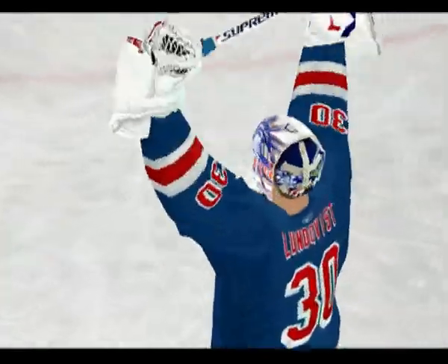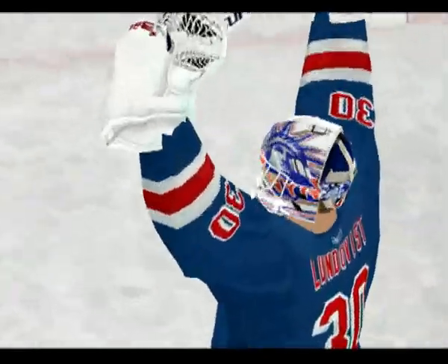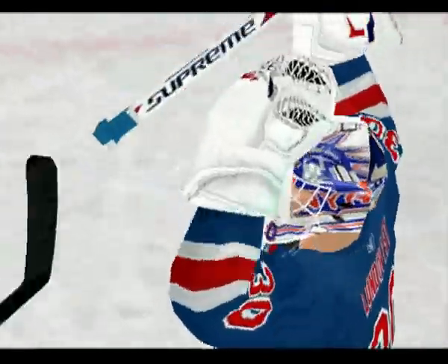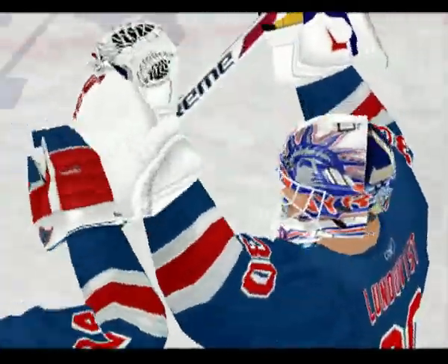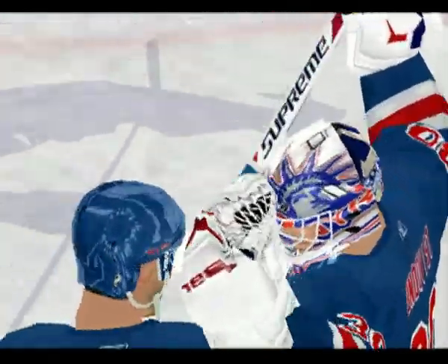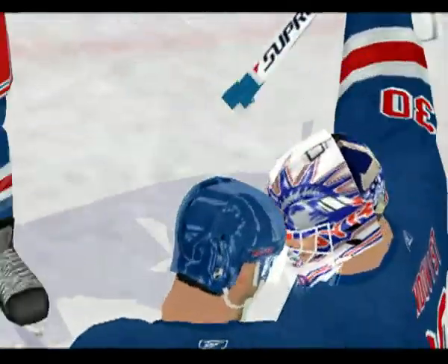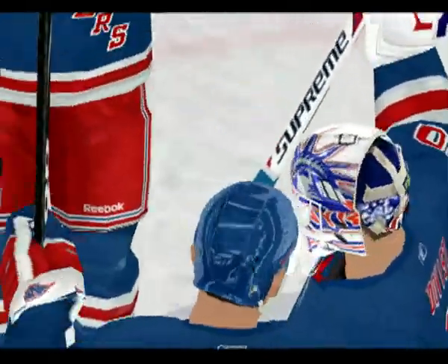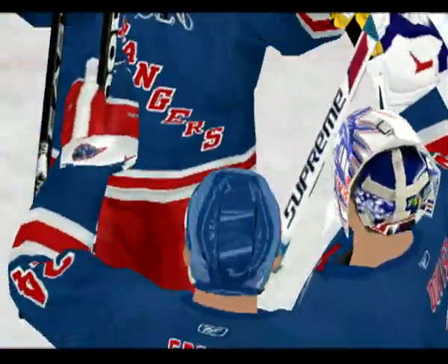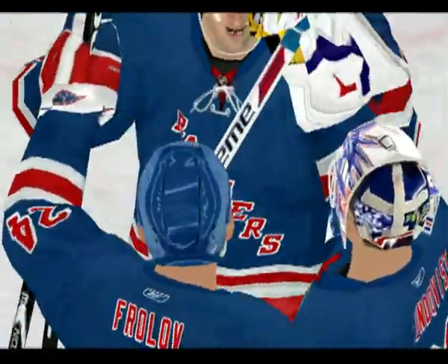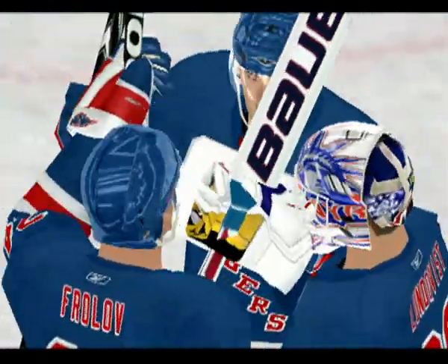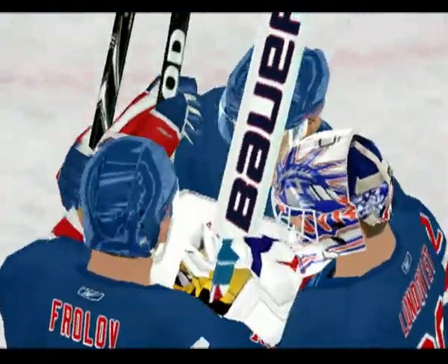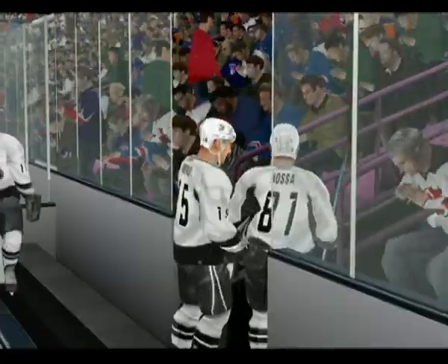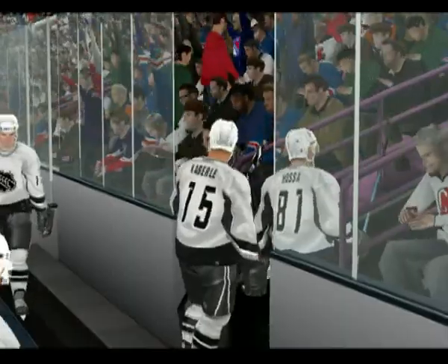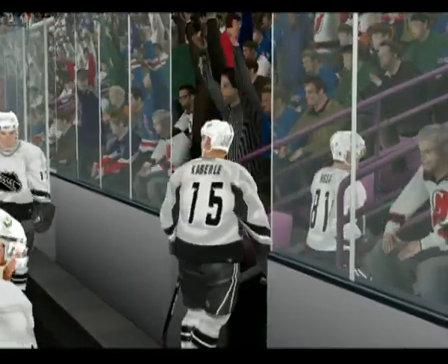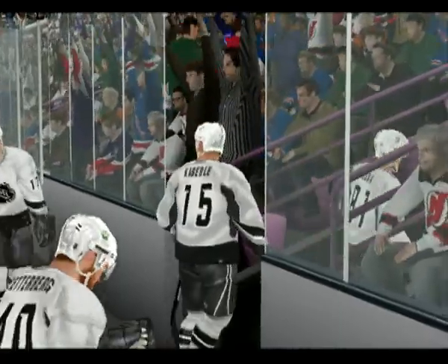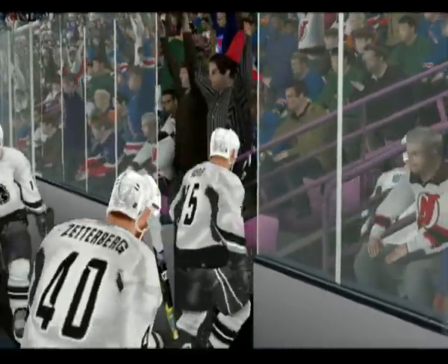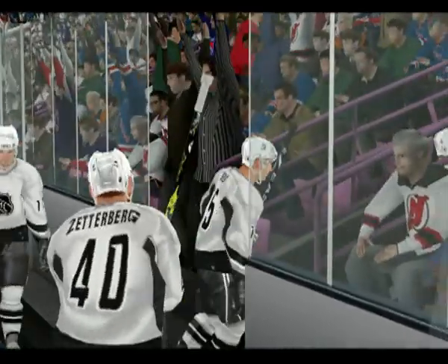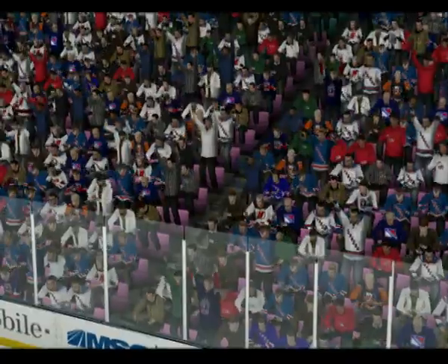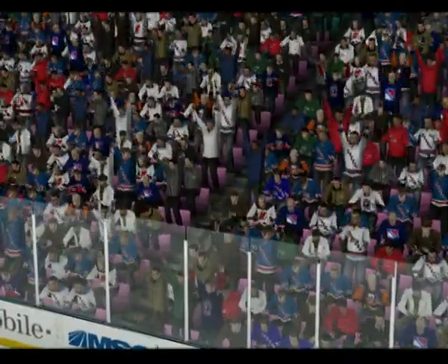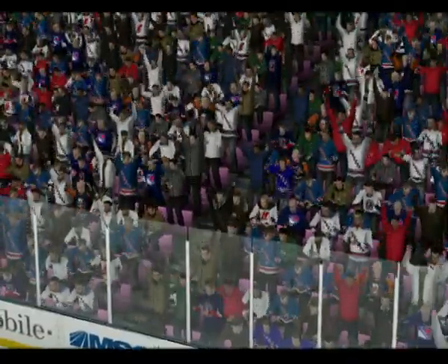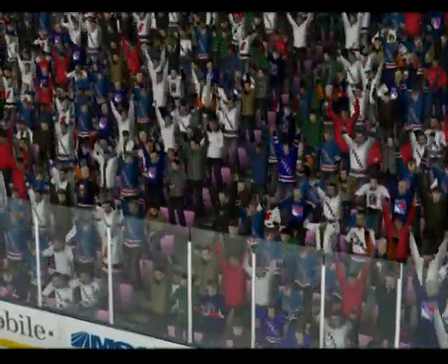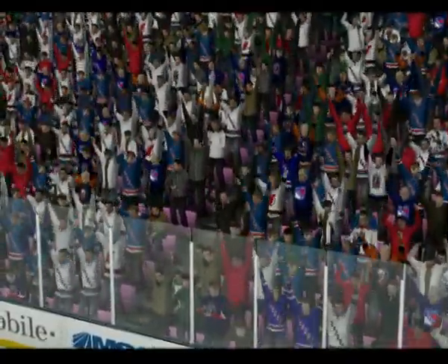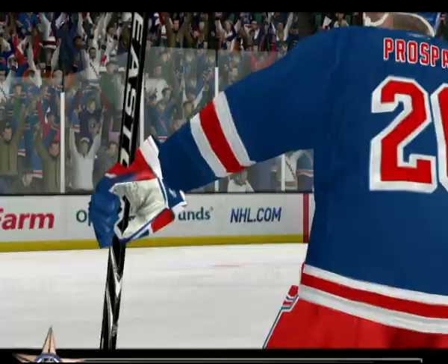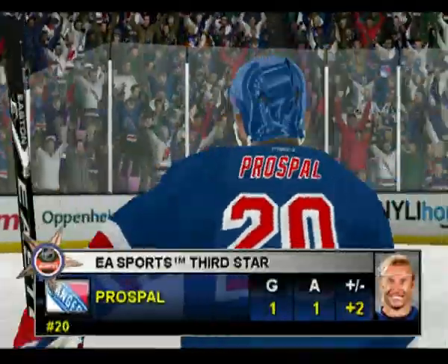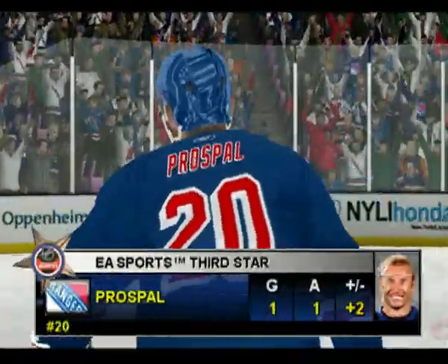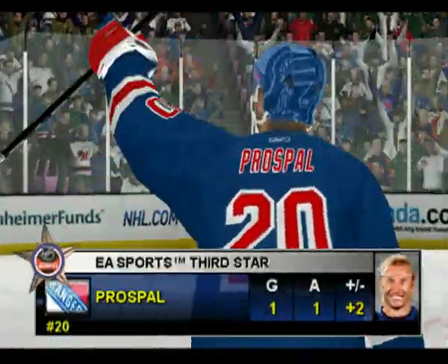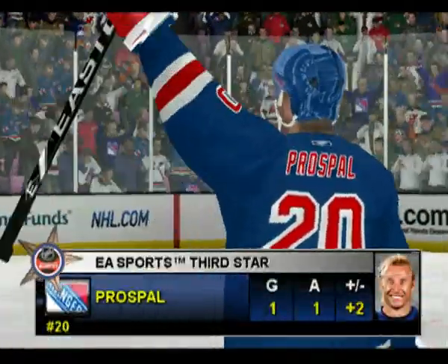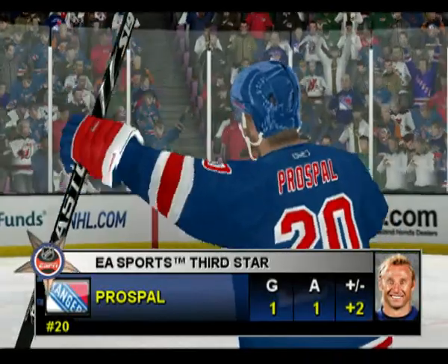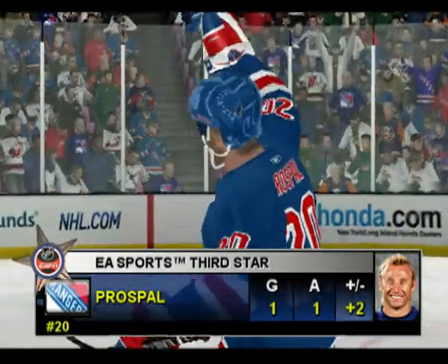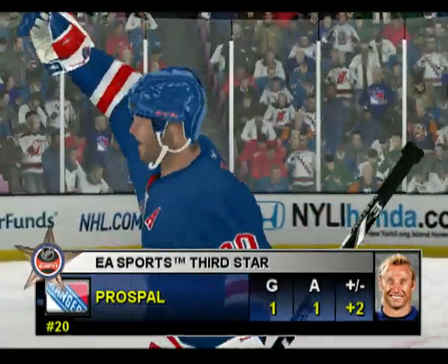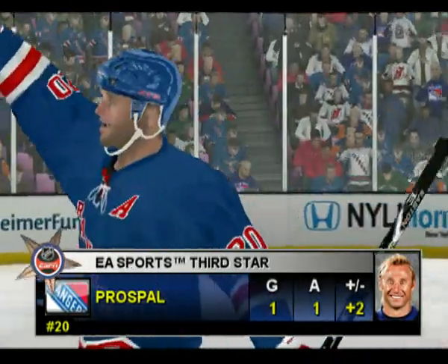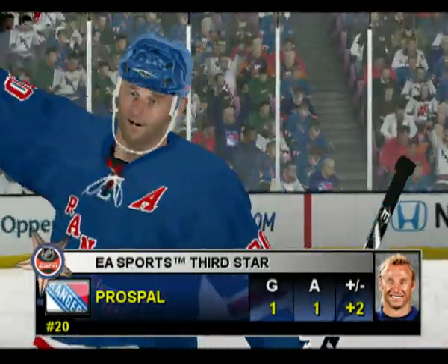New York wins it in regulation time! Winning the vast majority of face-offs proved to be the key in tonight's contest. They did a great job of getting the pucks, and ultimately, it won them the game.